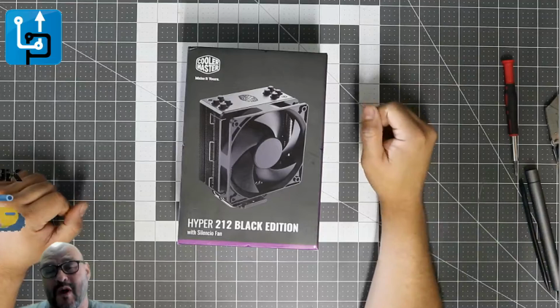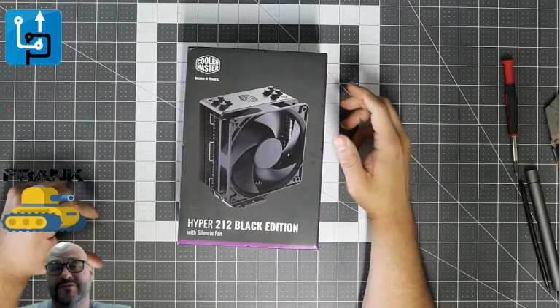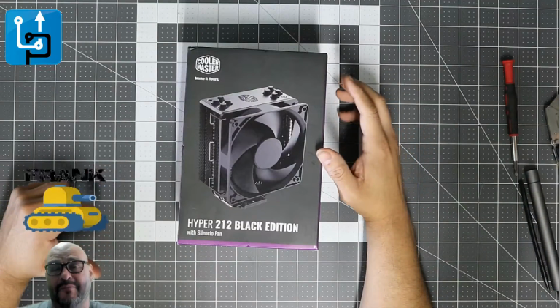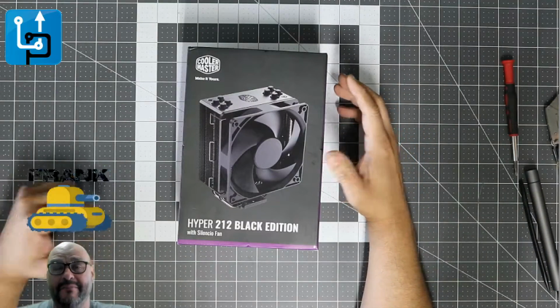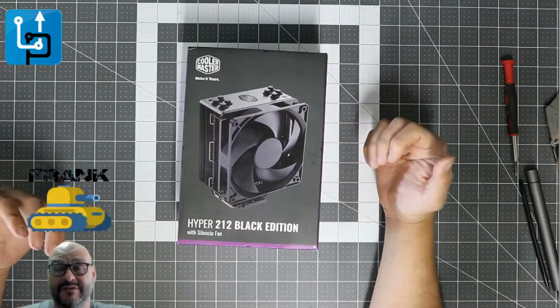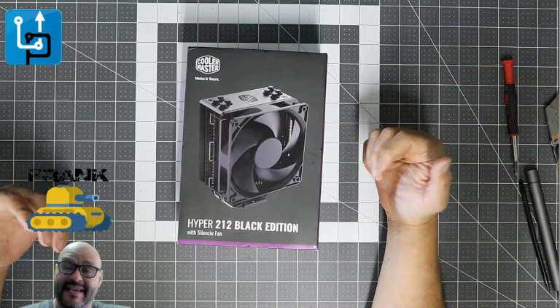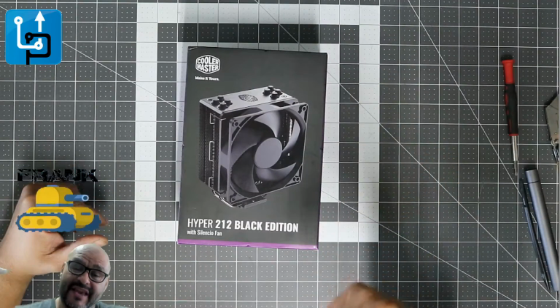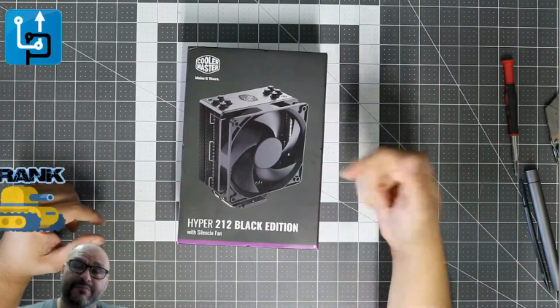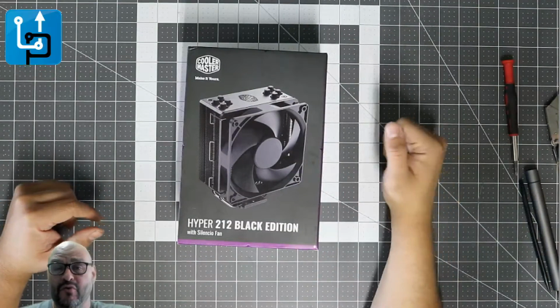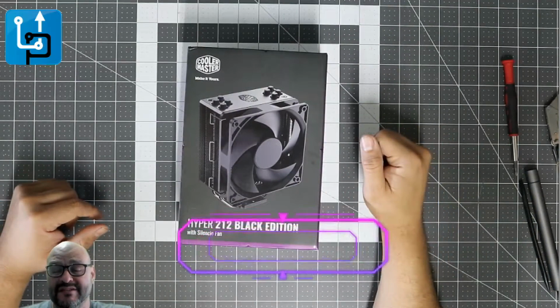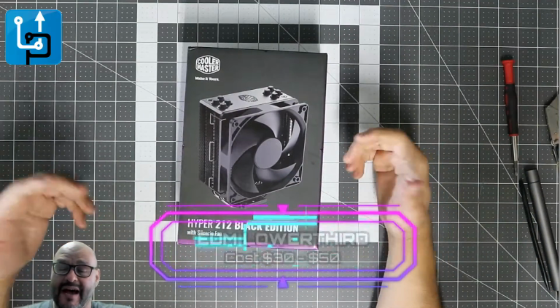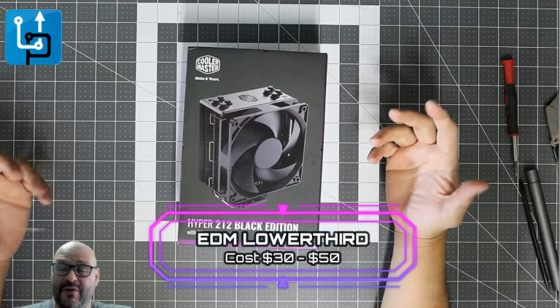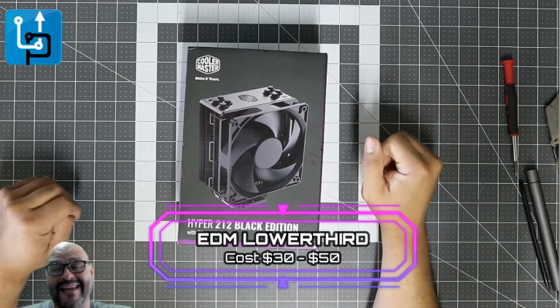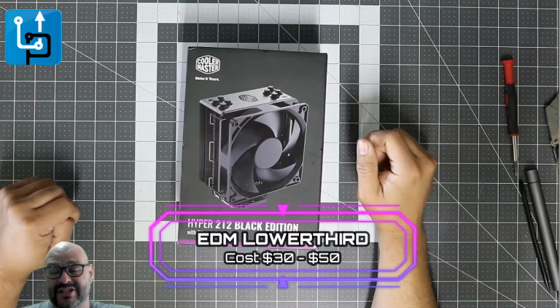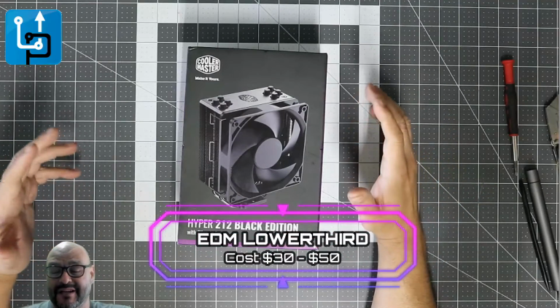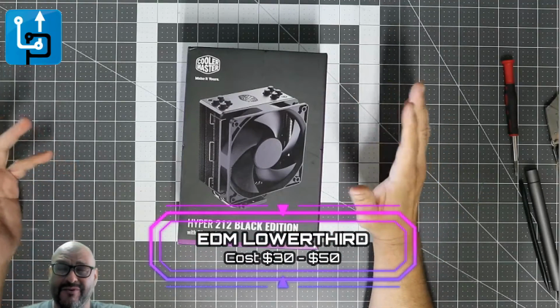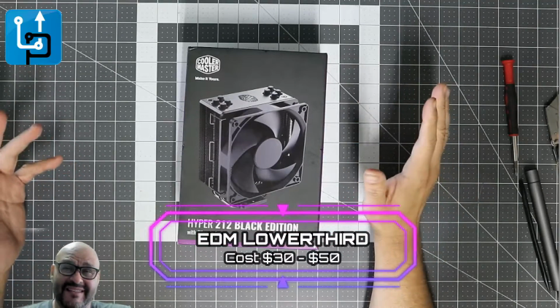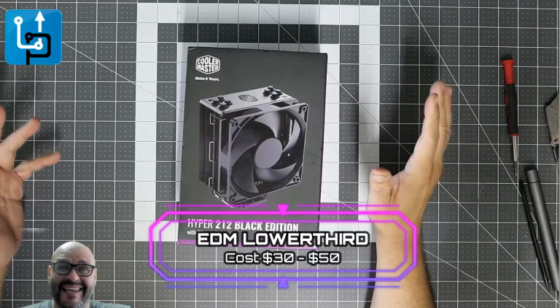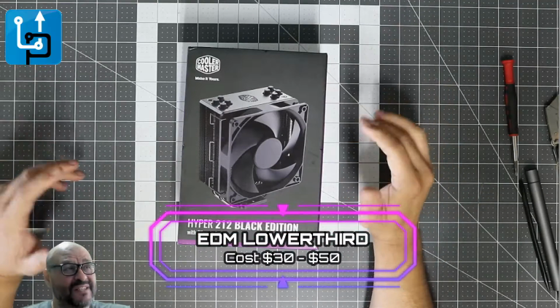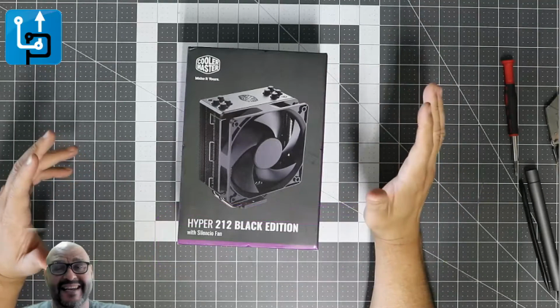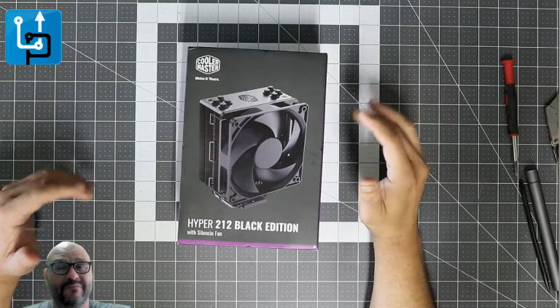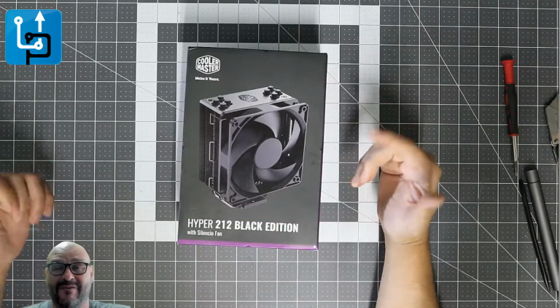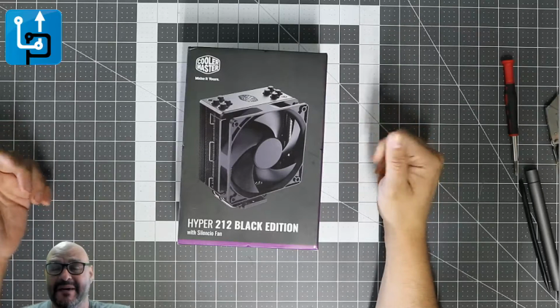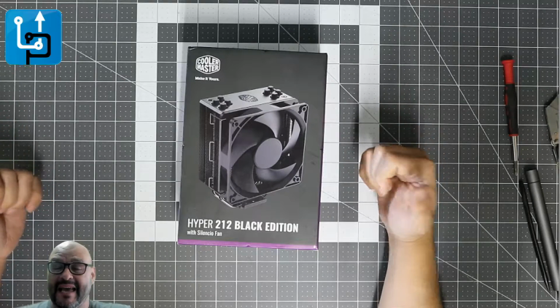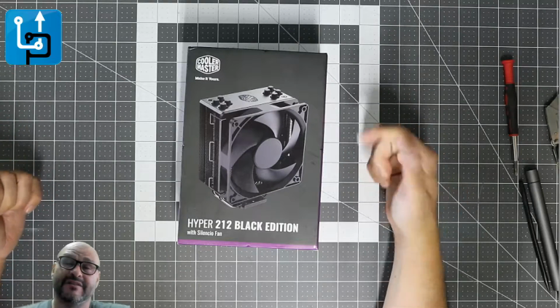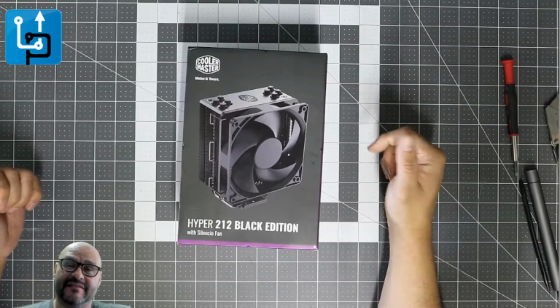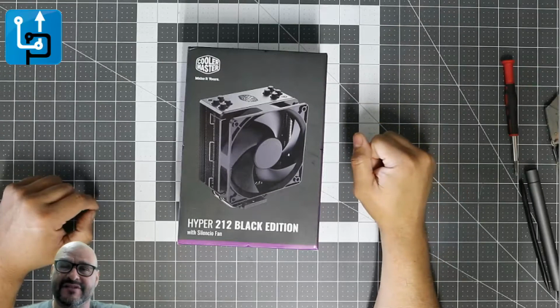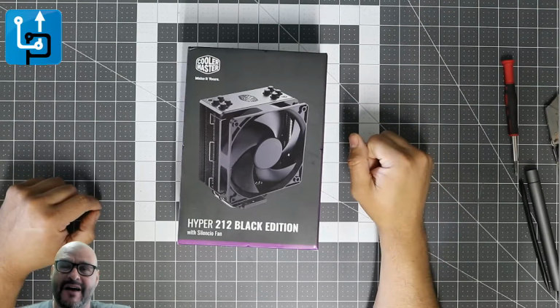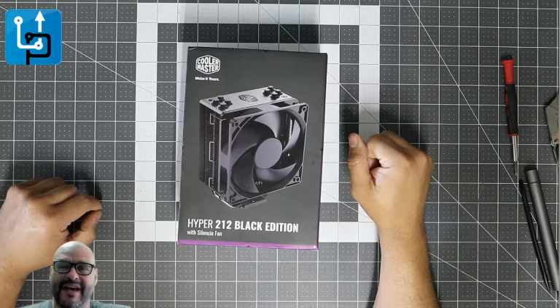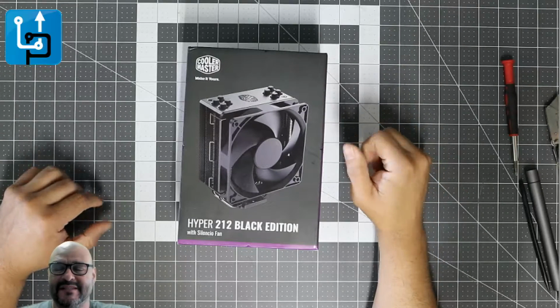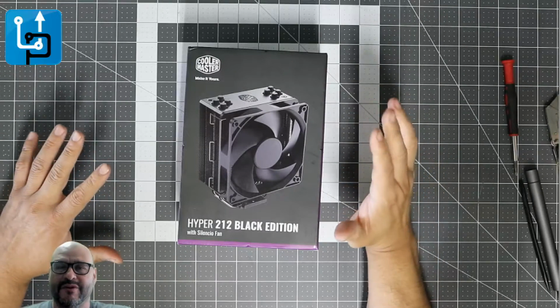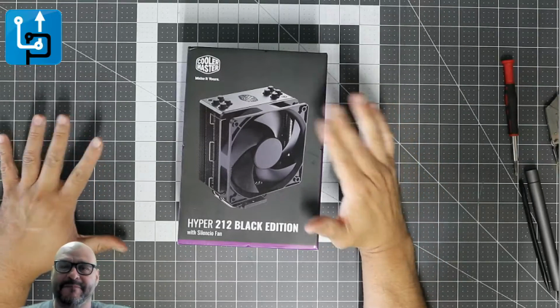Welcome to Upgrade. I'm your host Frank the Tank, and today we're going to look at the Cooler Master Hyper 212 Black Edition. We're going to see how silent it is, test it out, crank it up, and install it. Stick around if you want to see more.